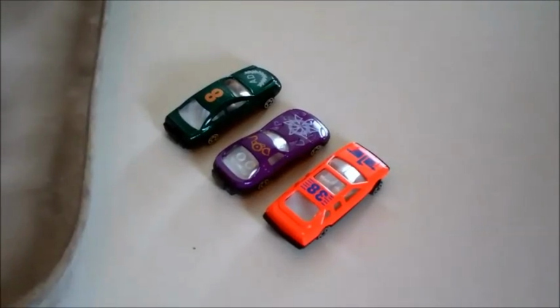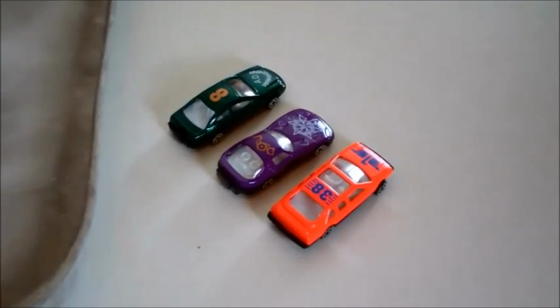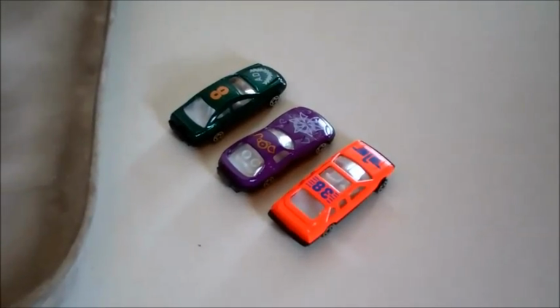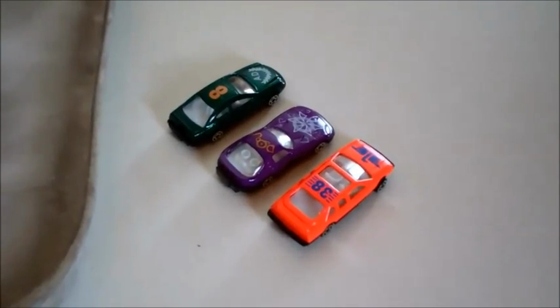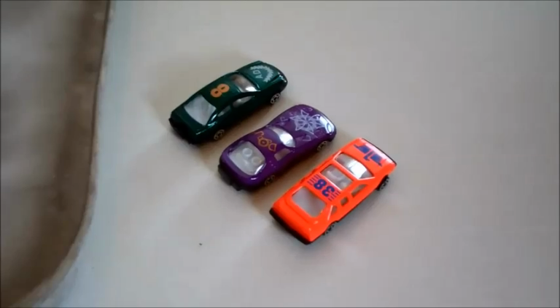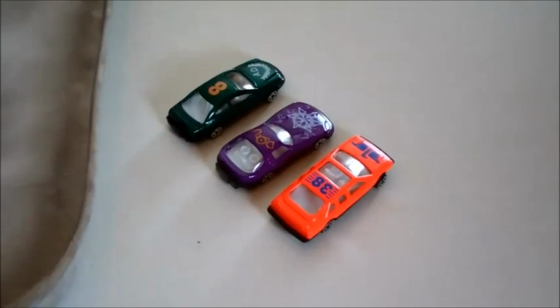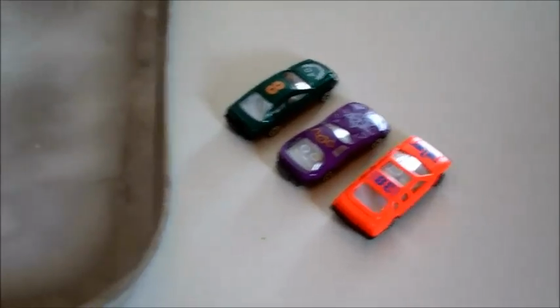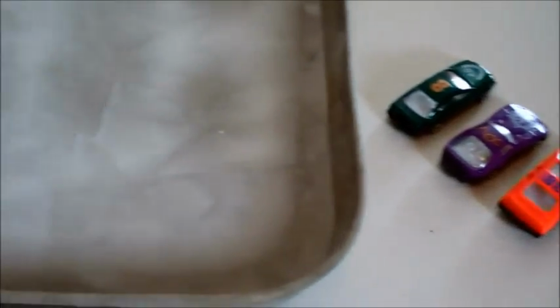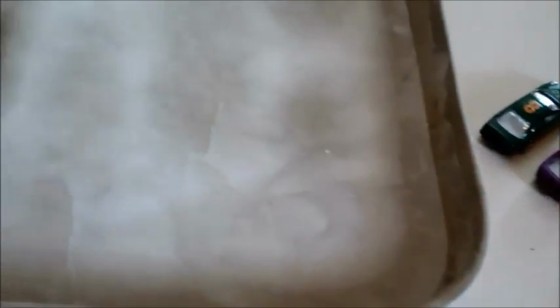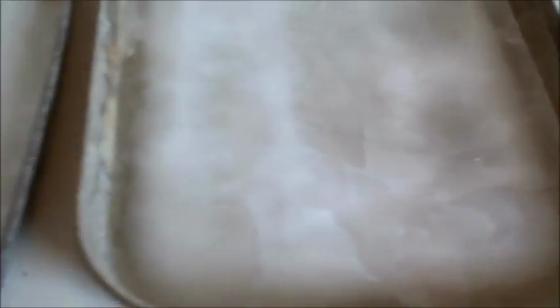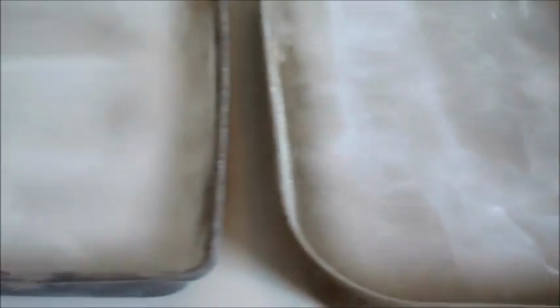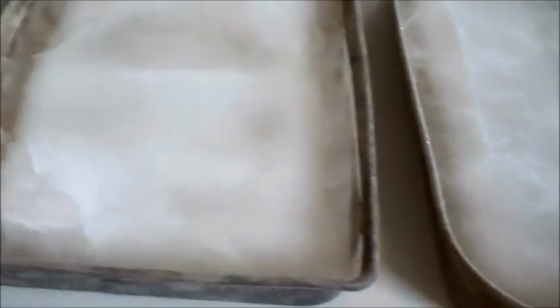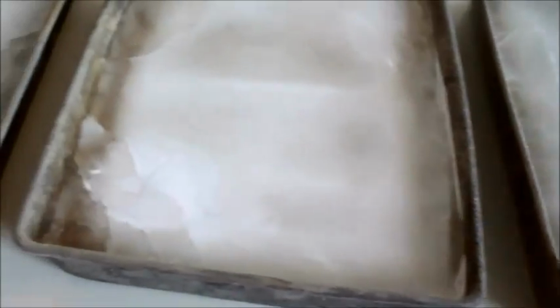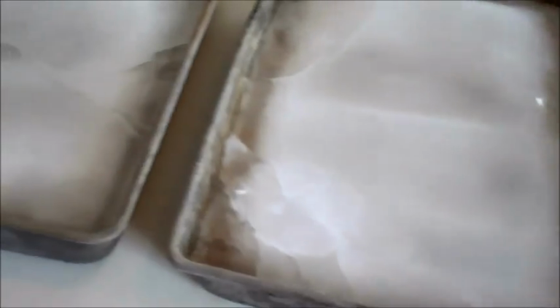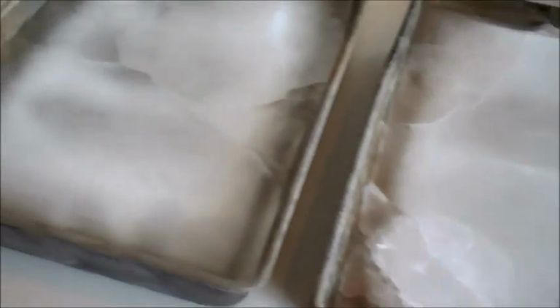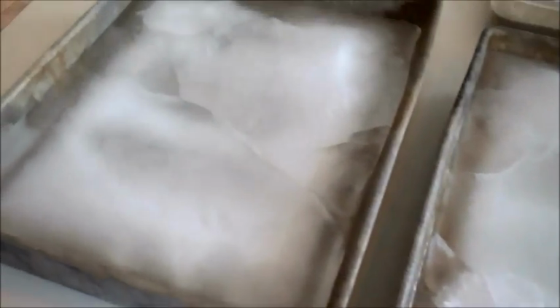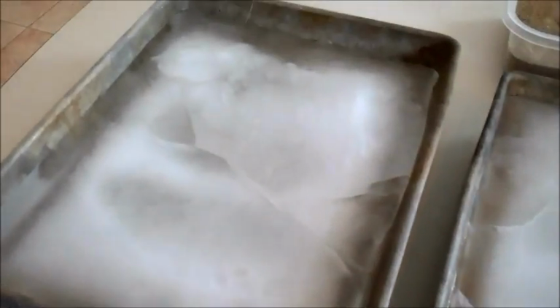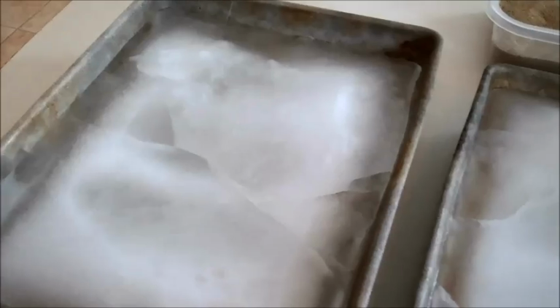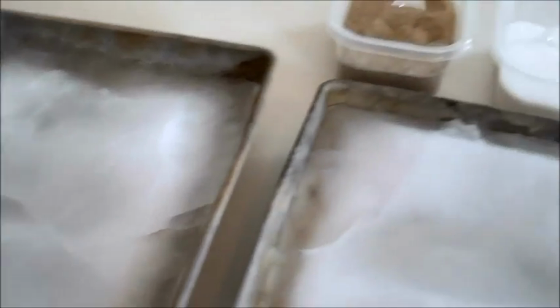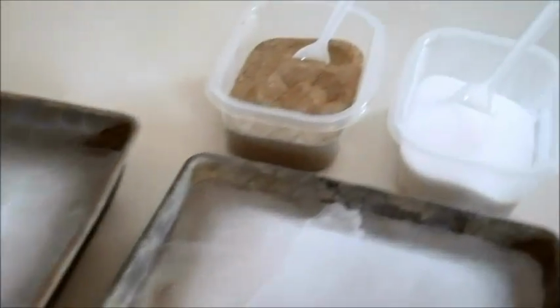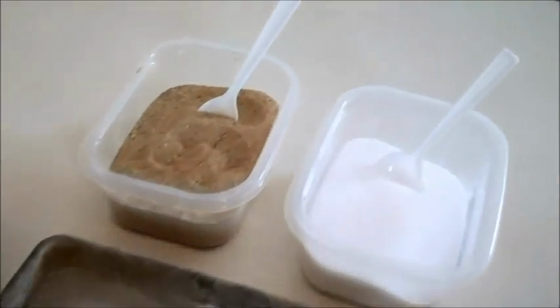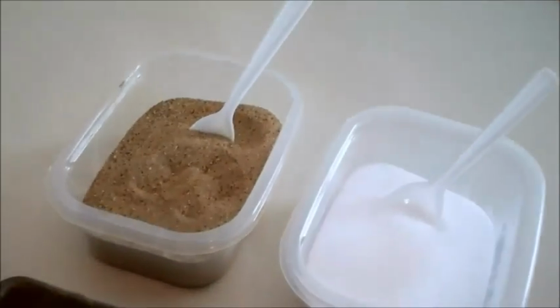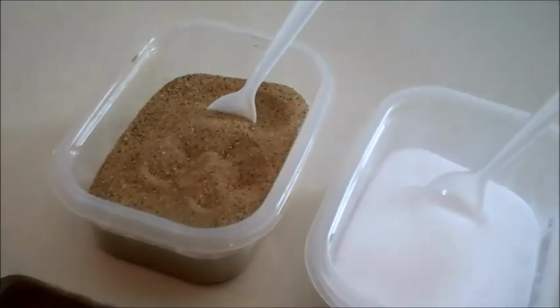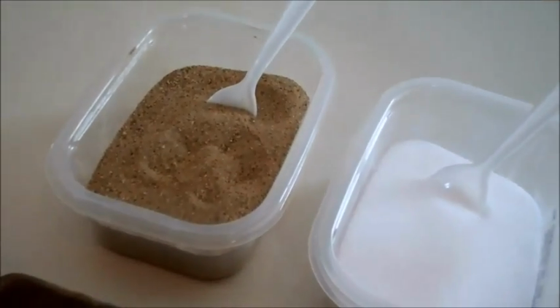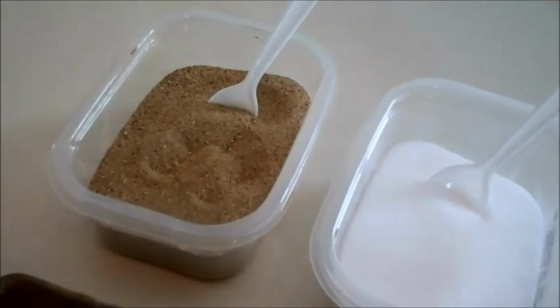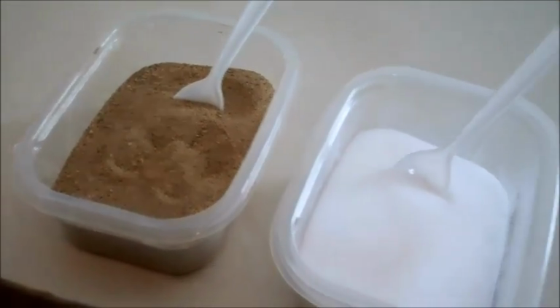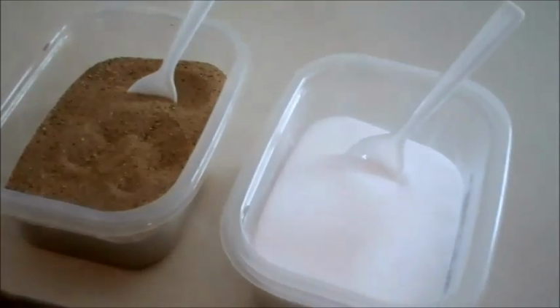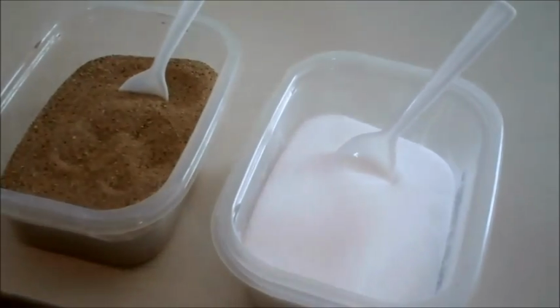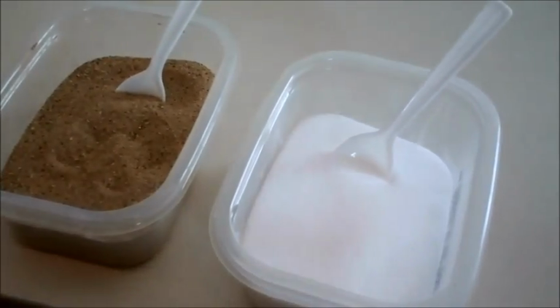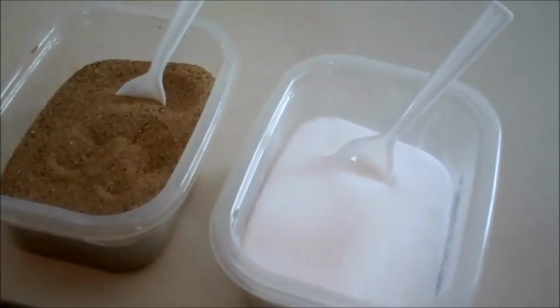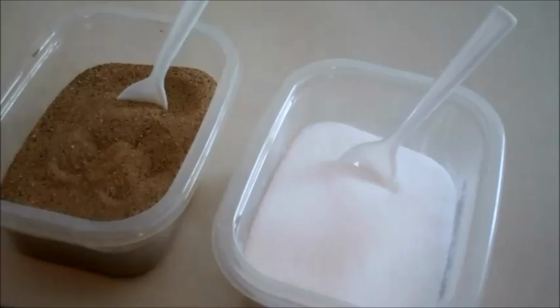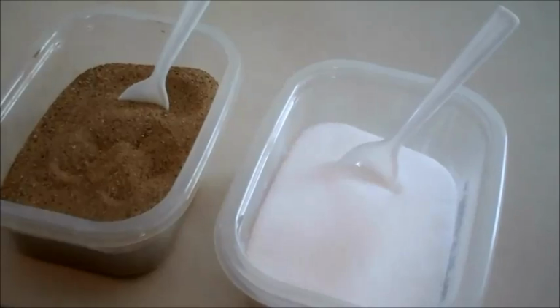For this activity, you're going to need three toy cars. You're going to need three cake pans that have been frozen with water. You're going to need one bowl of sand and one bowl of salt, and then two spoons.